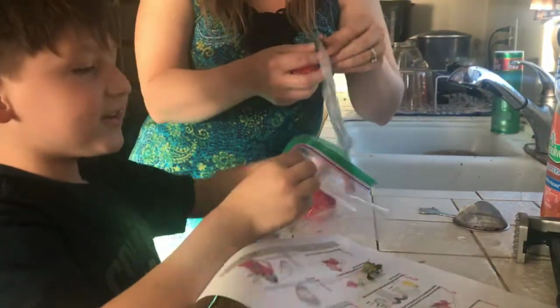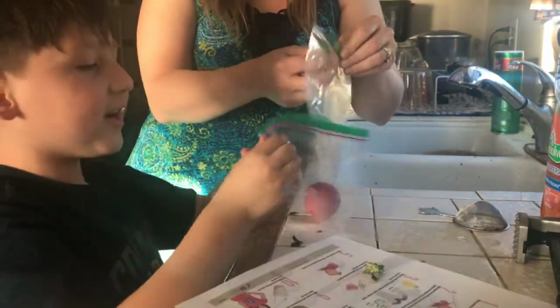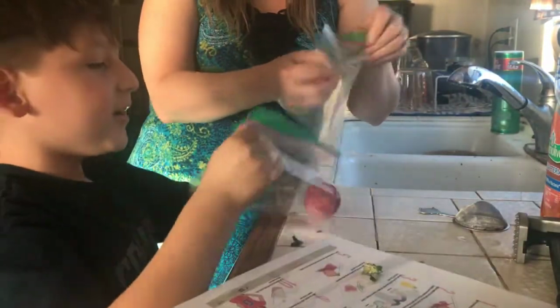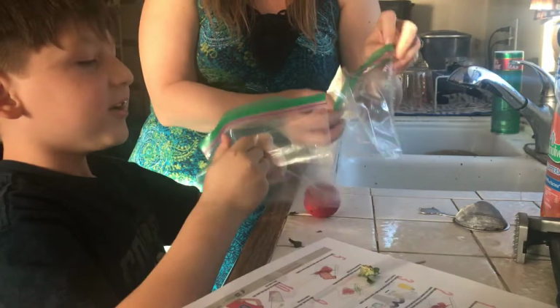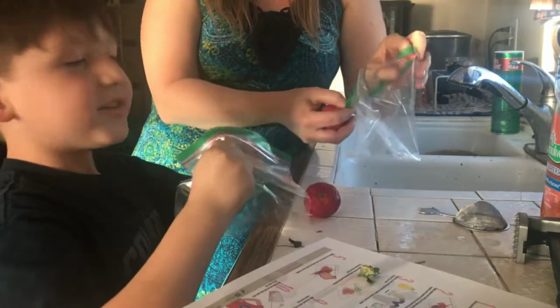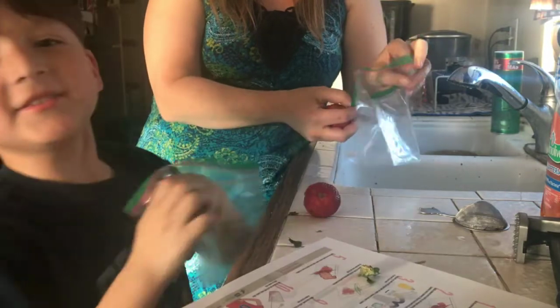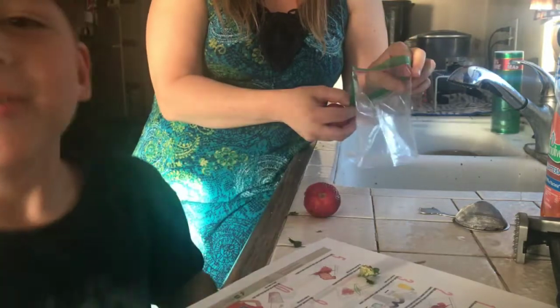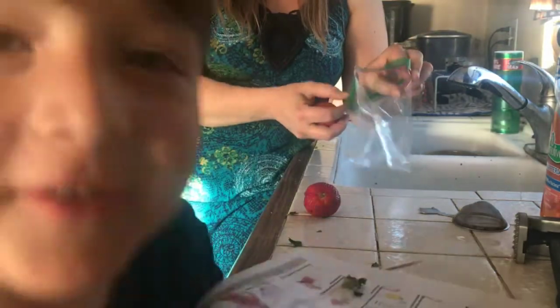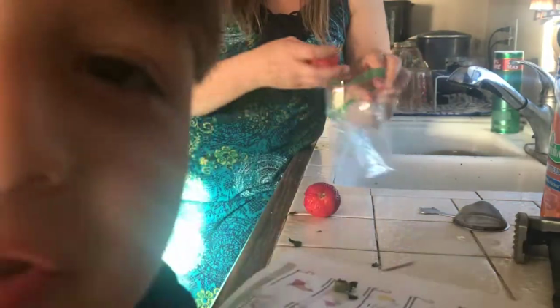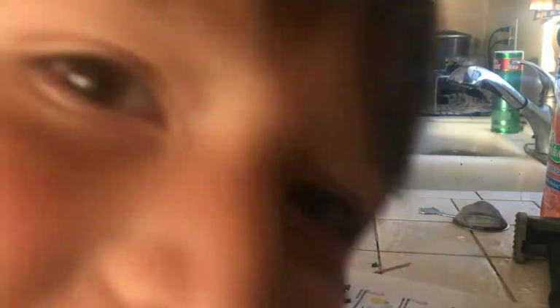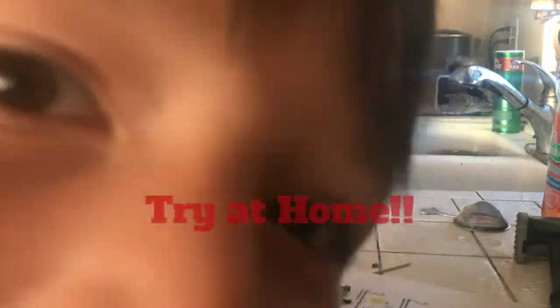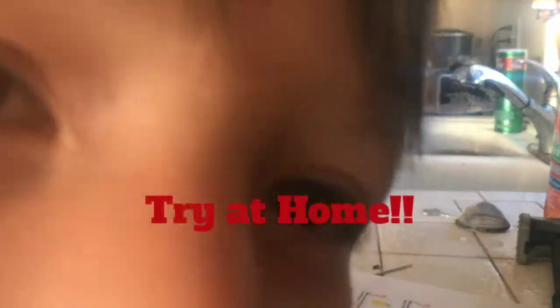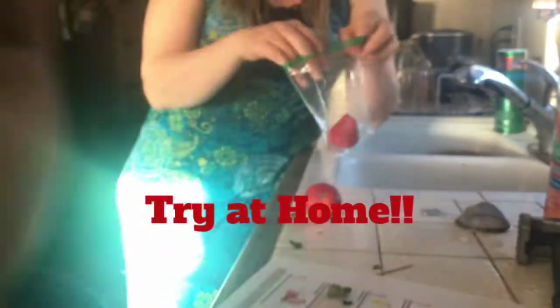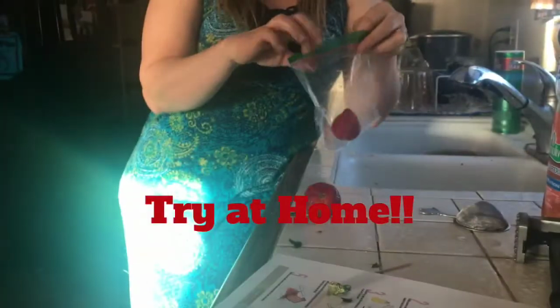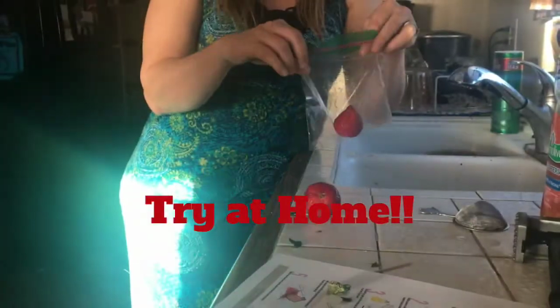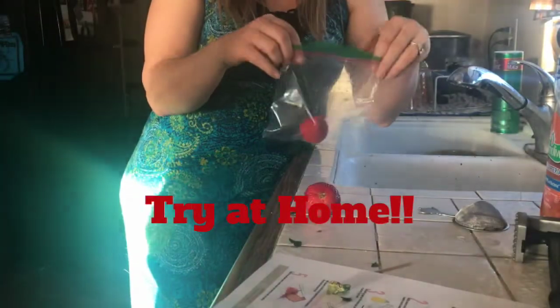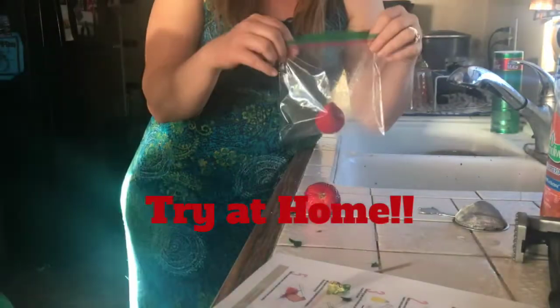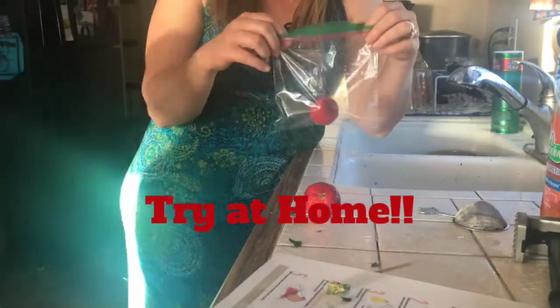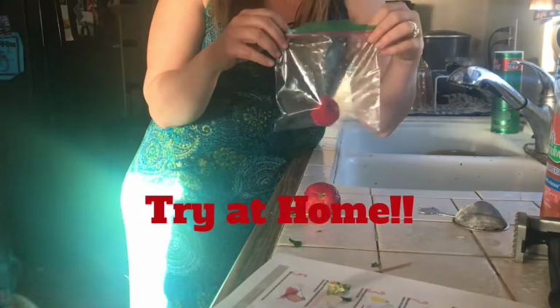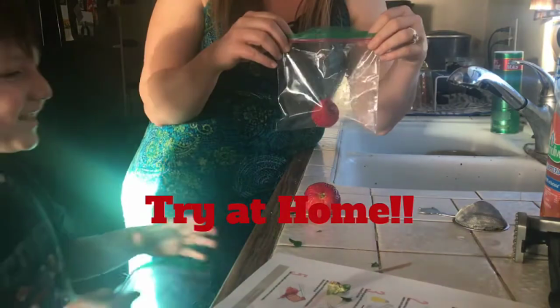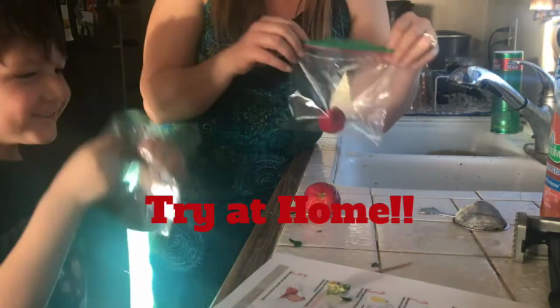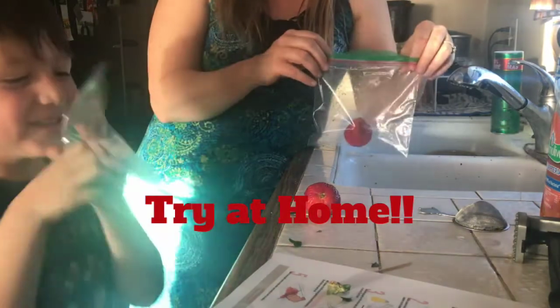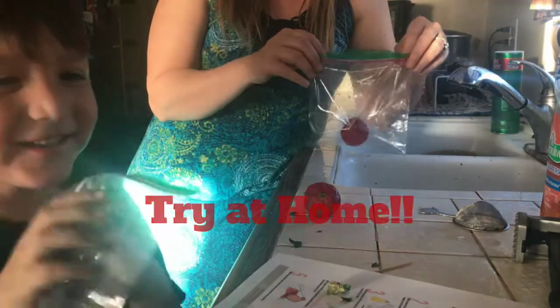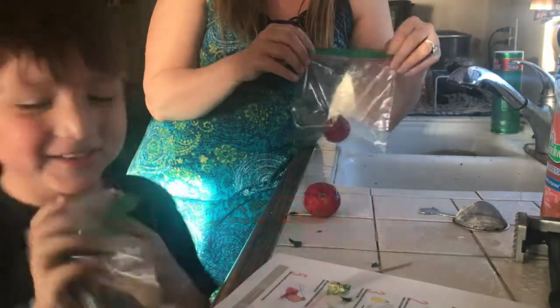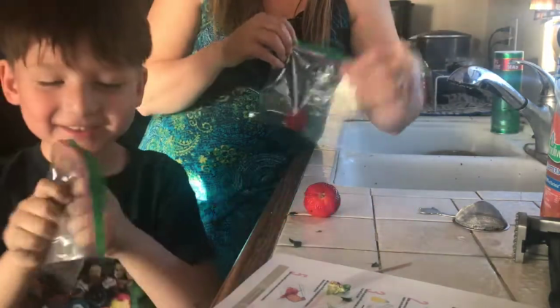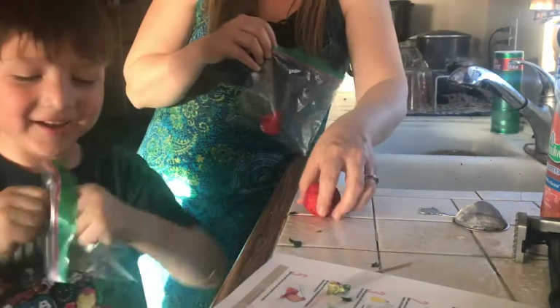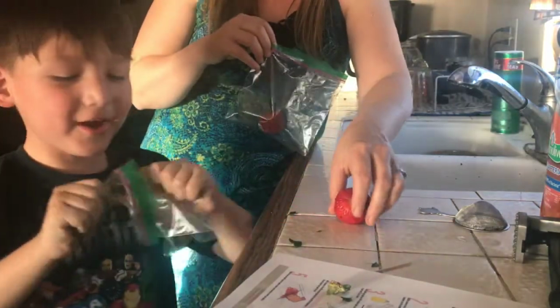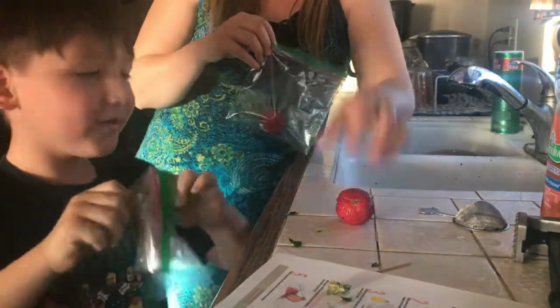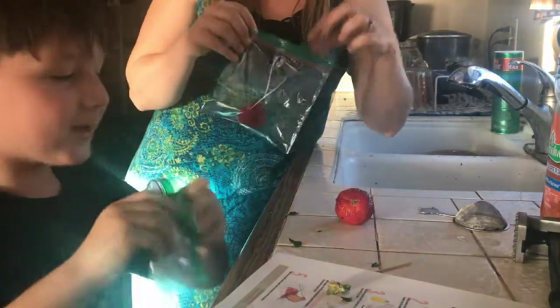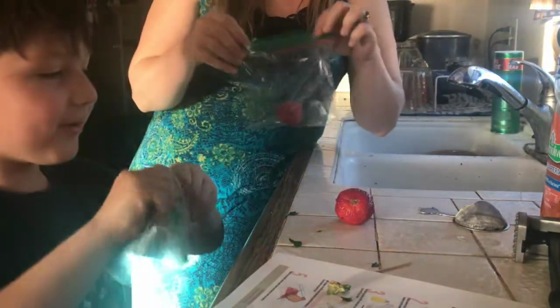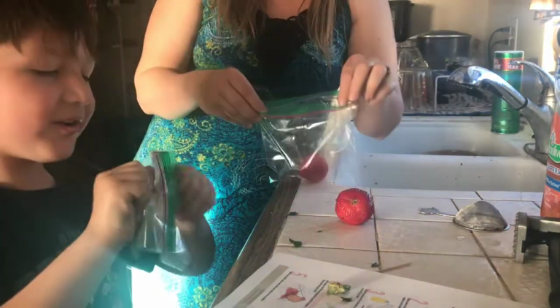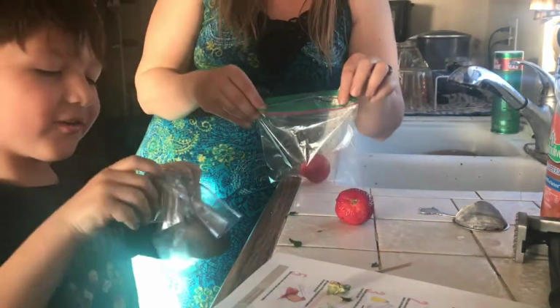Kids, do not try this at home. No — wait, you're supposed to try this at home. Oh yeah. You've got to put your strawberry in here.